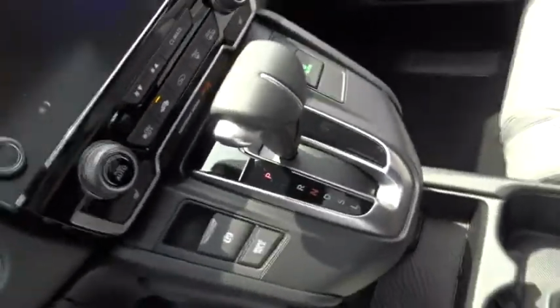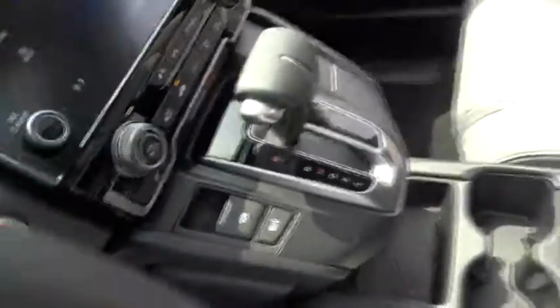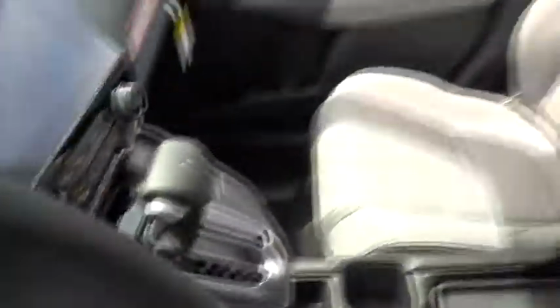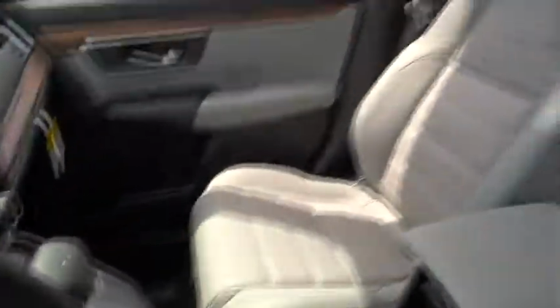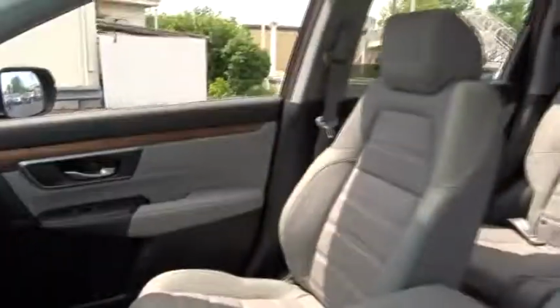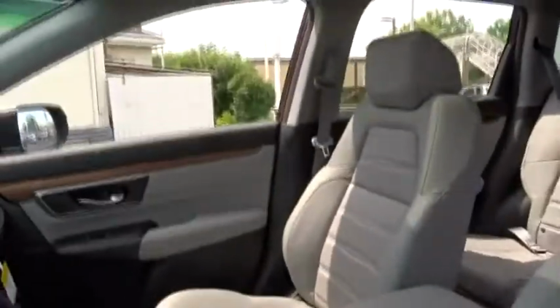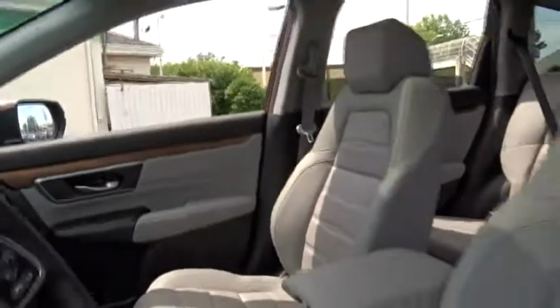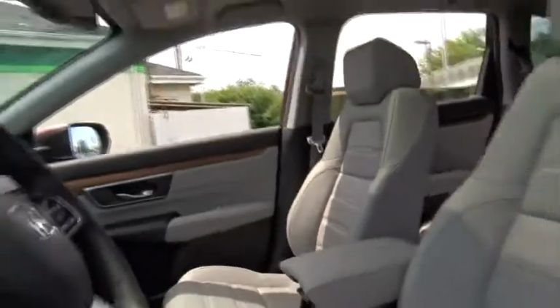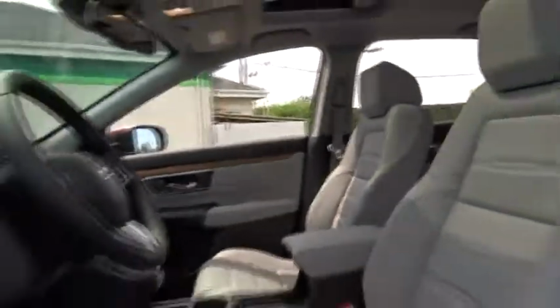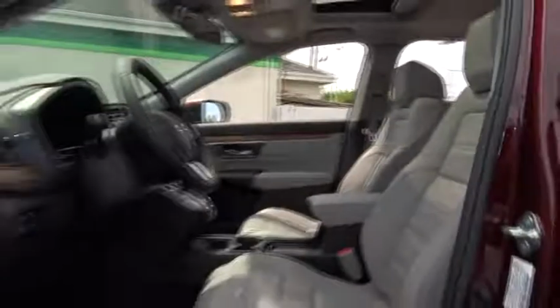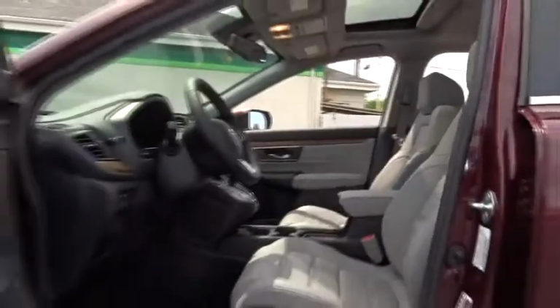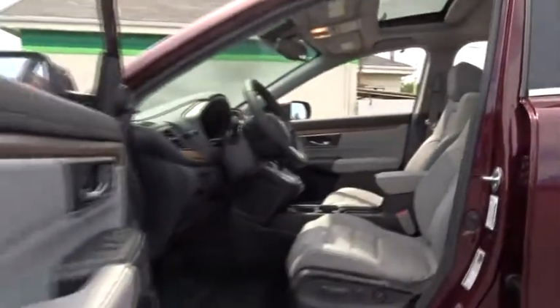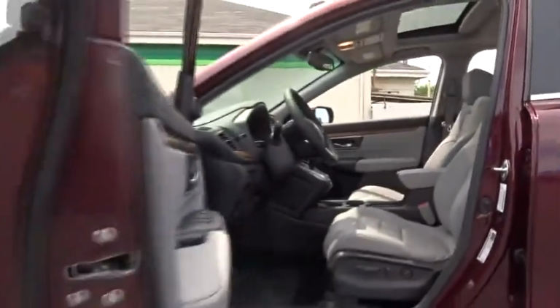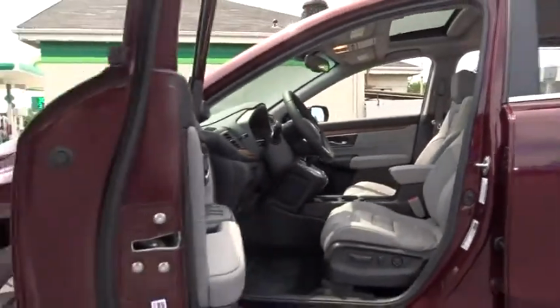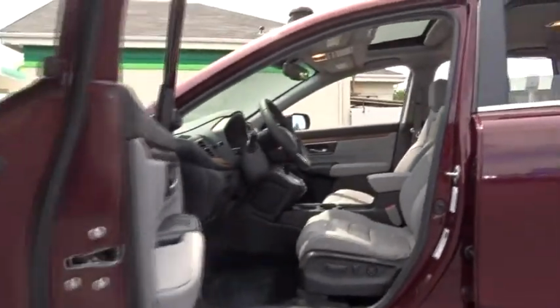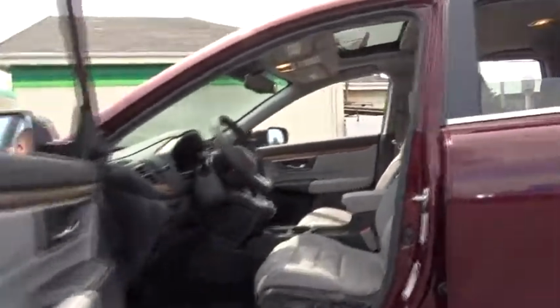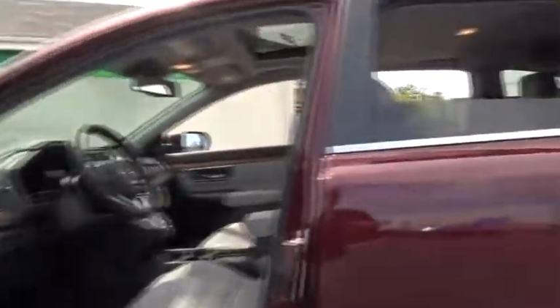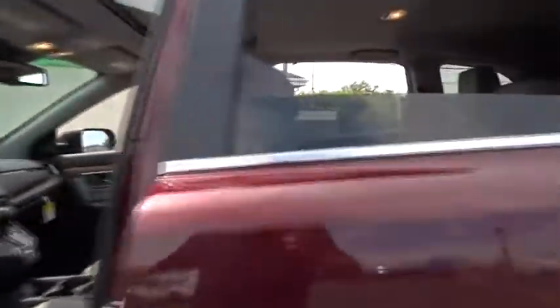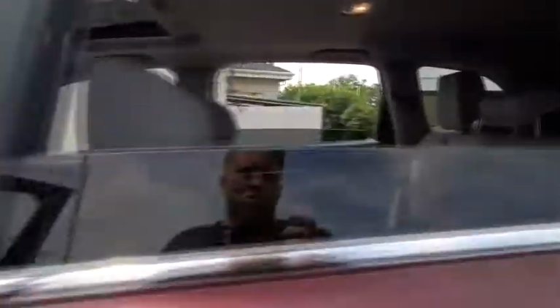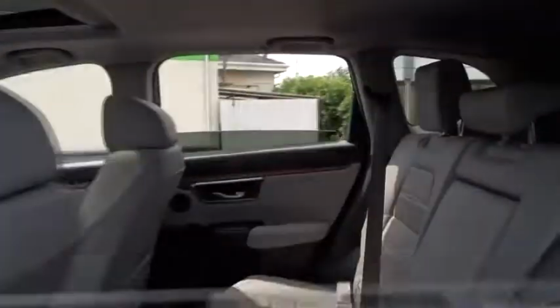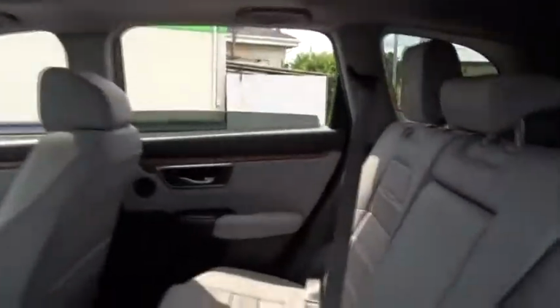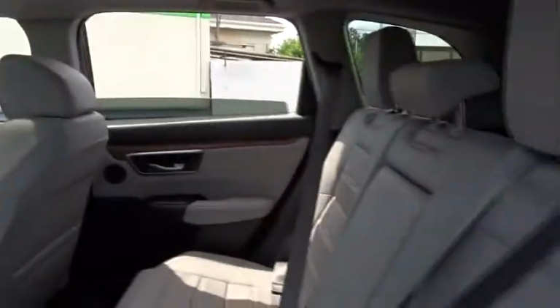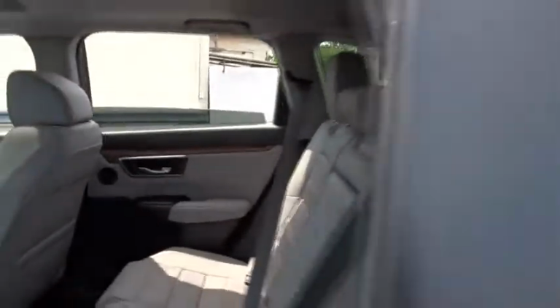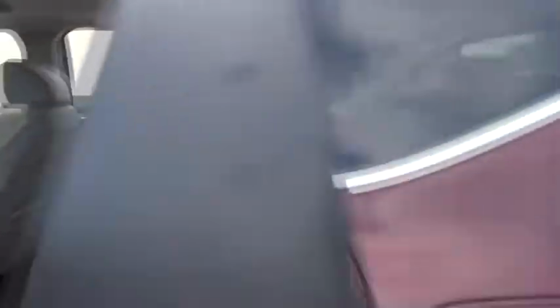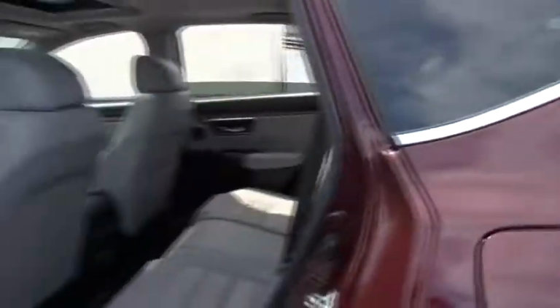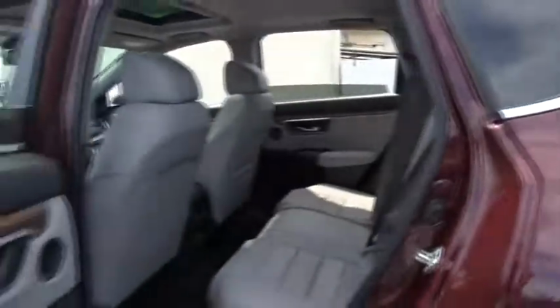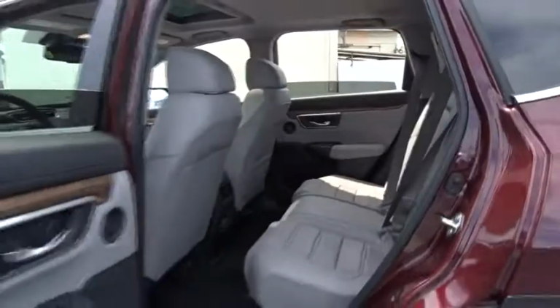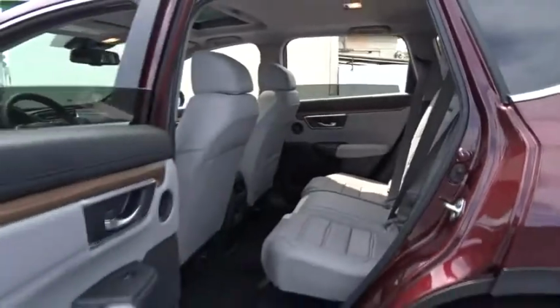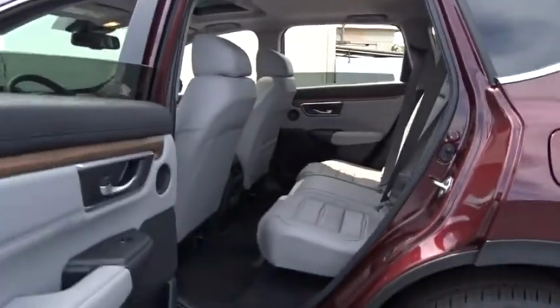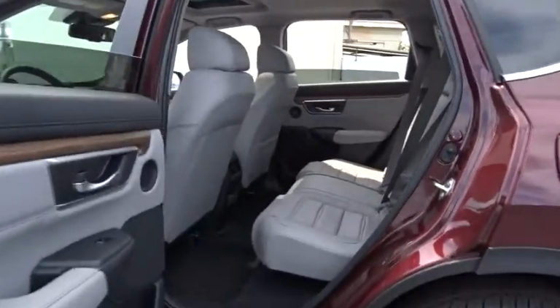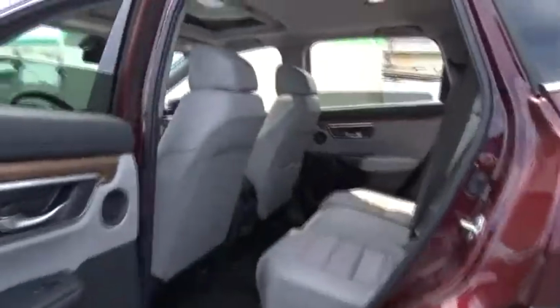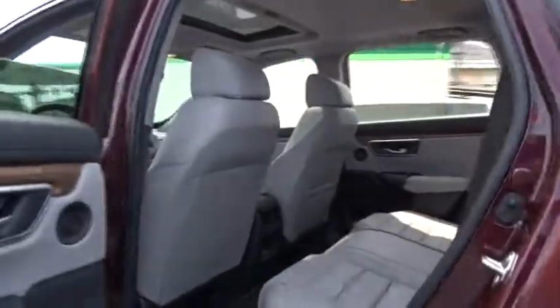Power windows, rear window defroster, fog lights, heated front seat, trip computer, overhead console, power moonroof, remote keyless entry, brake assist.